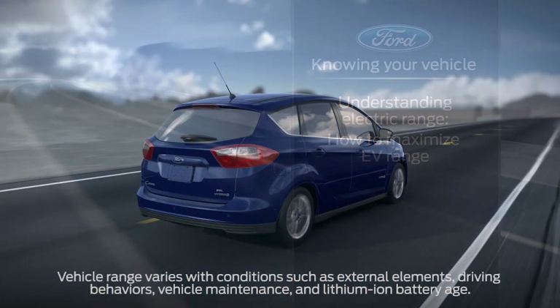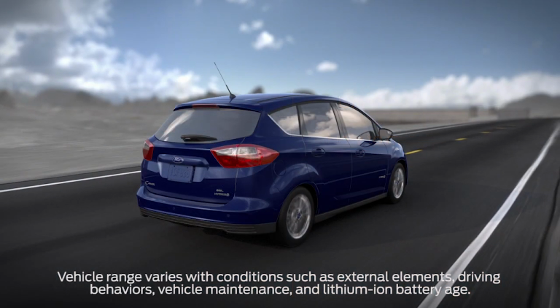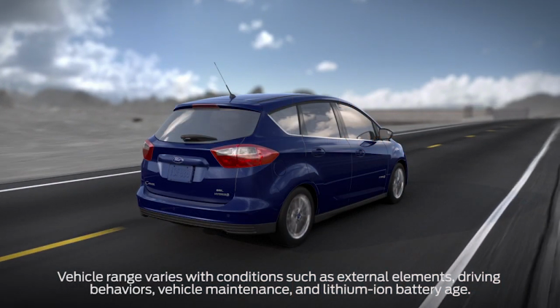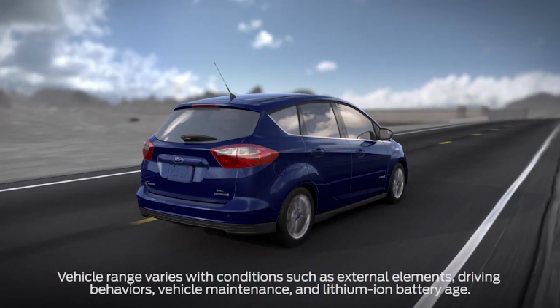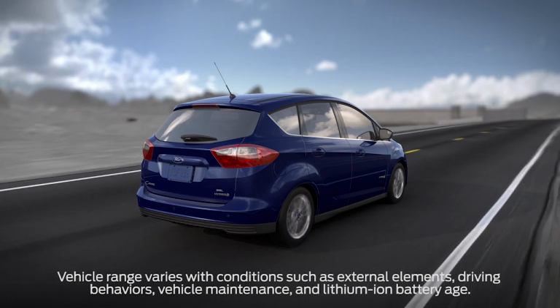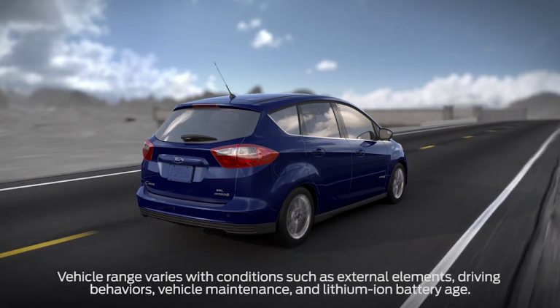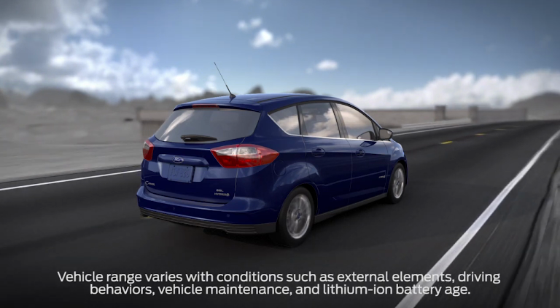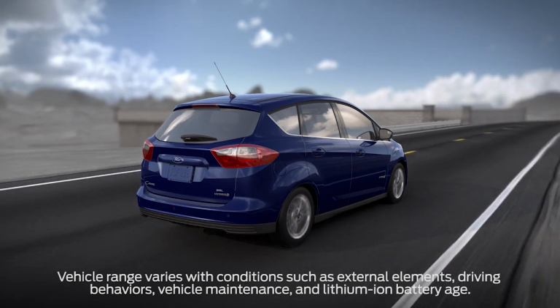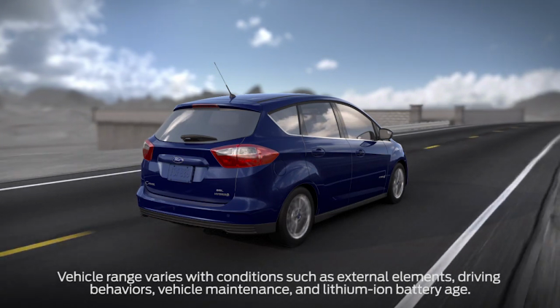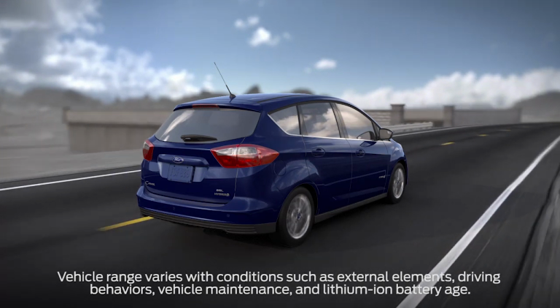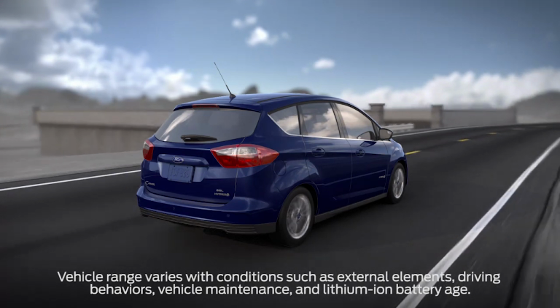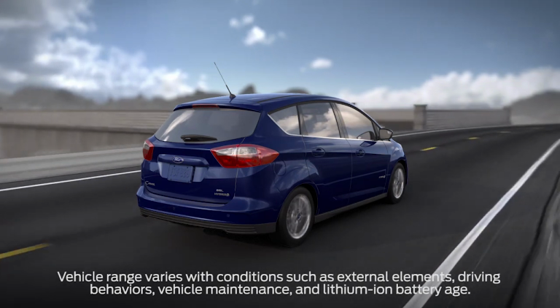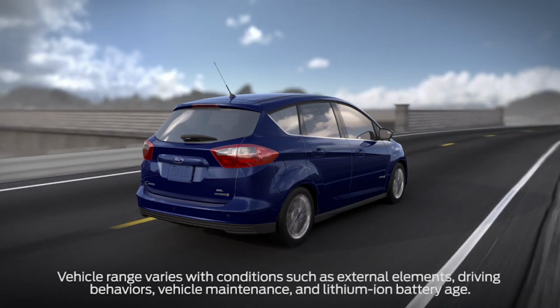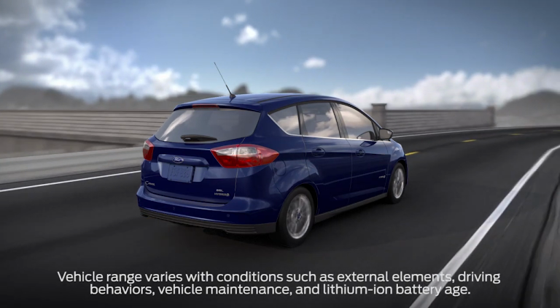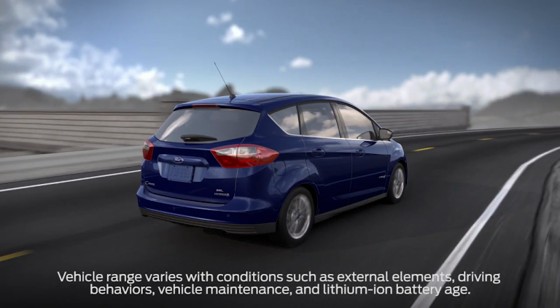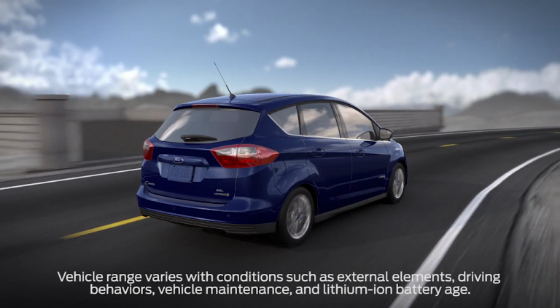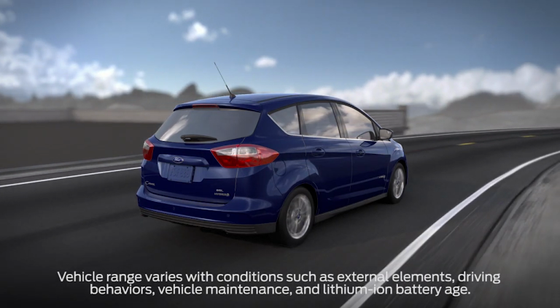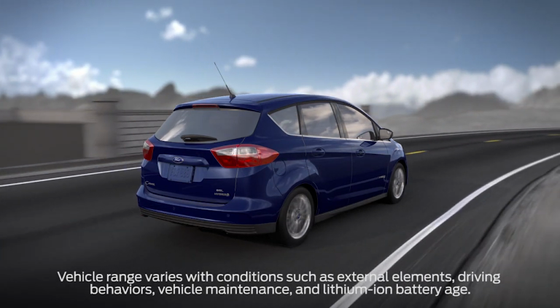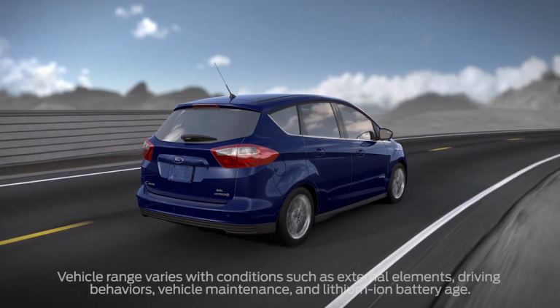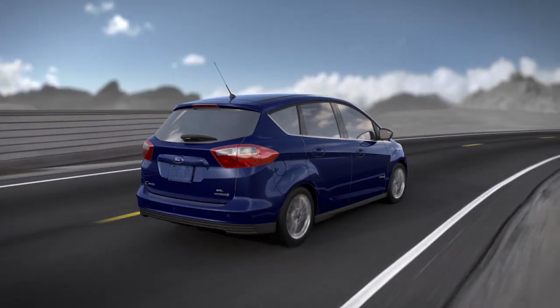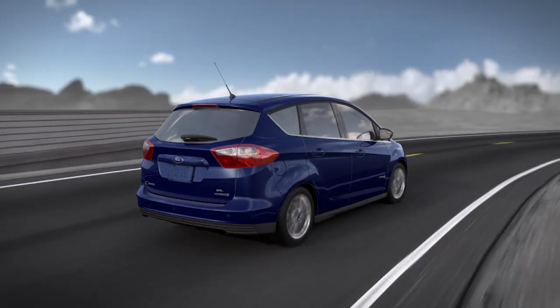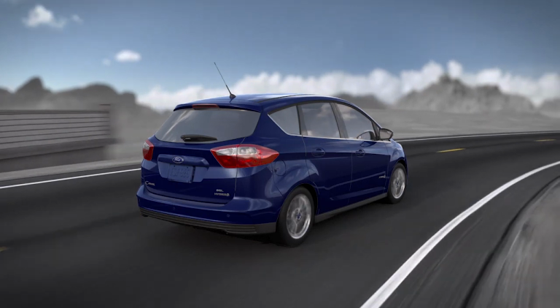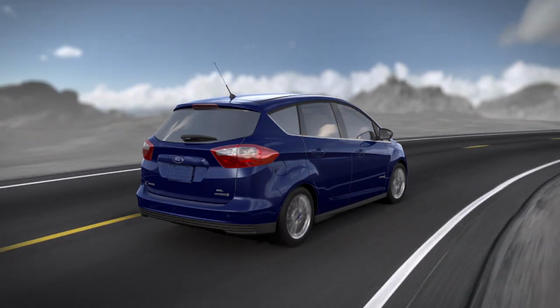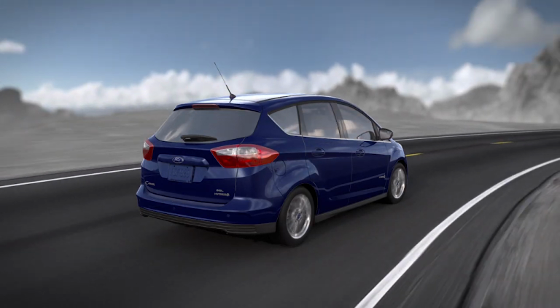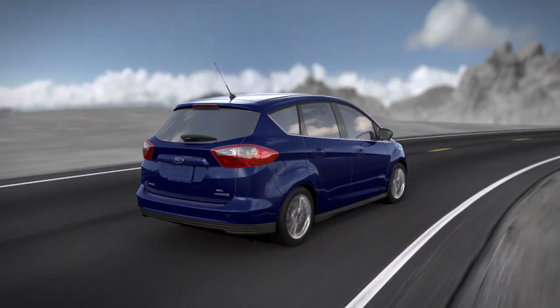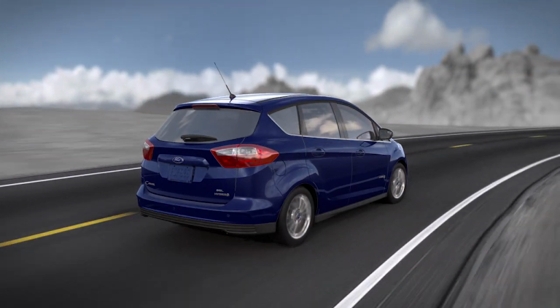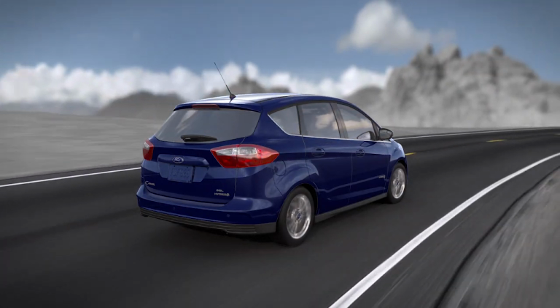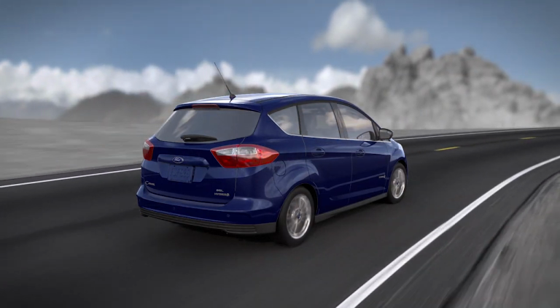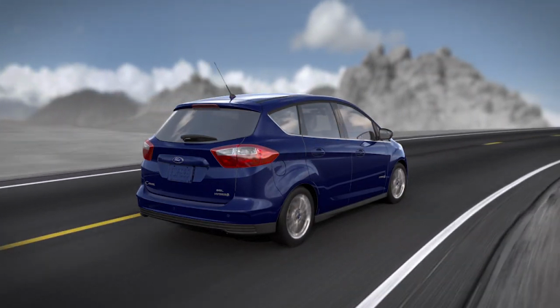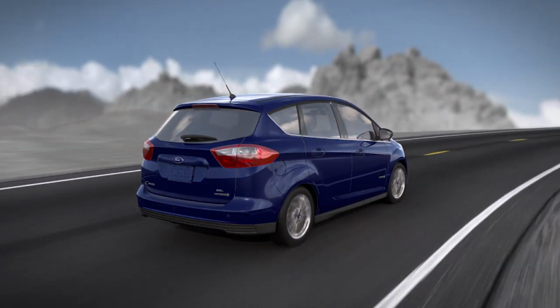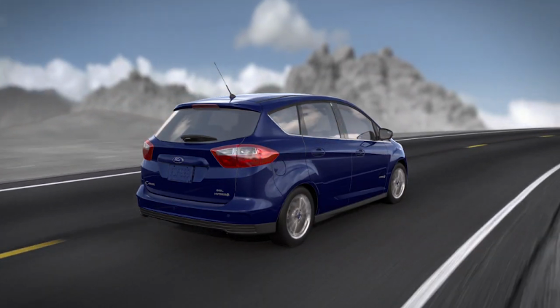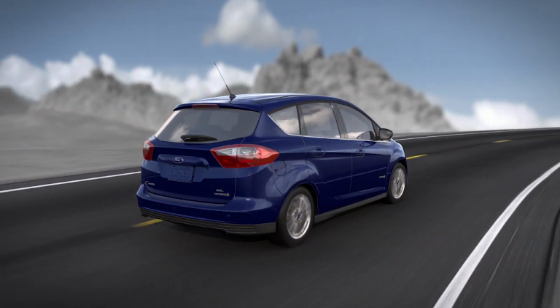Did you know that there are a few things you can do to maximize the electric range of your plug-in hybrid vehicle? As with any vehicle, there are some basic rules you can follow. Let me explain.